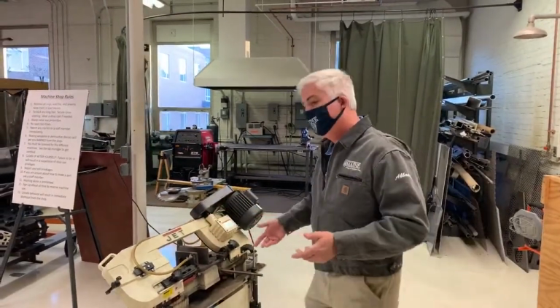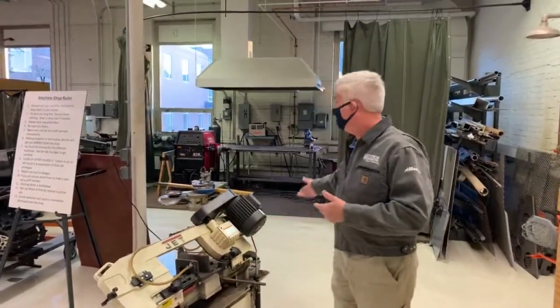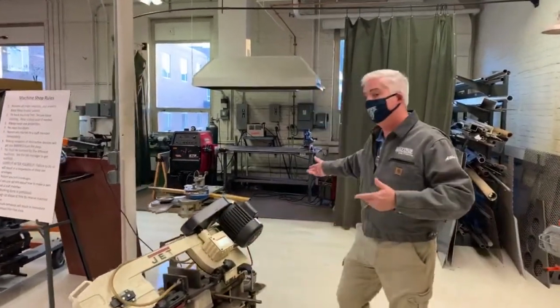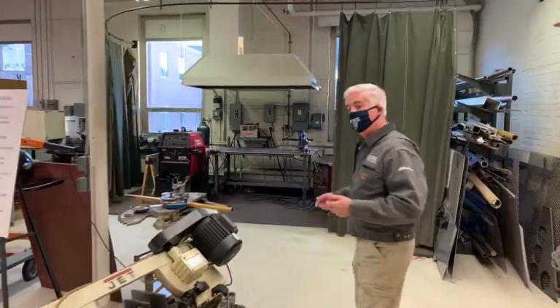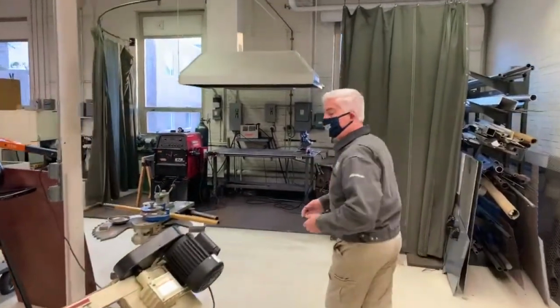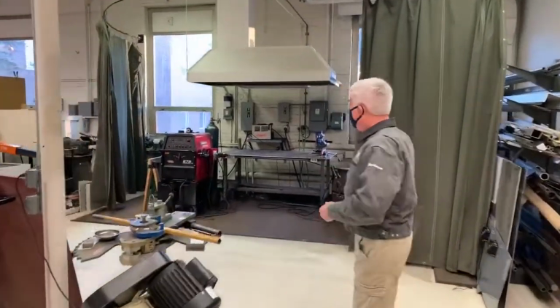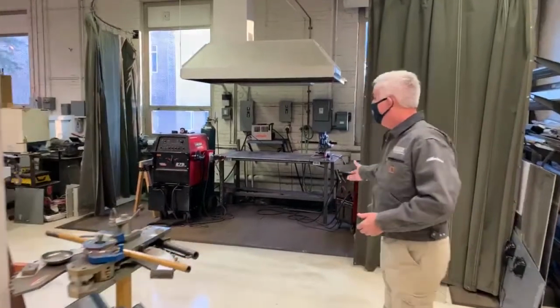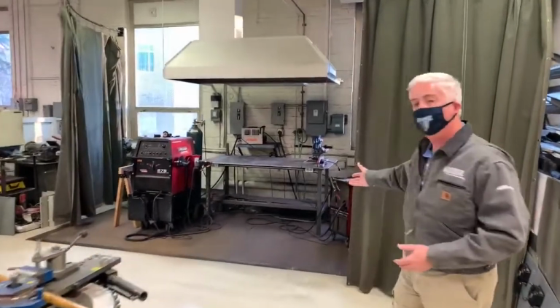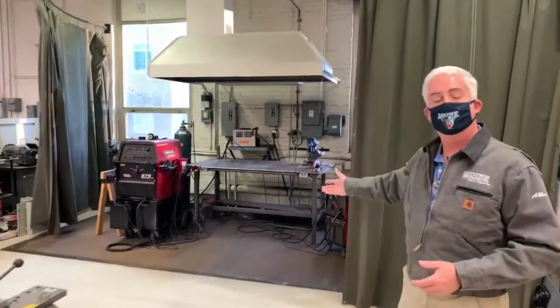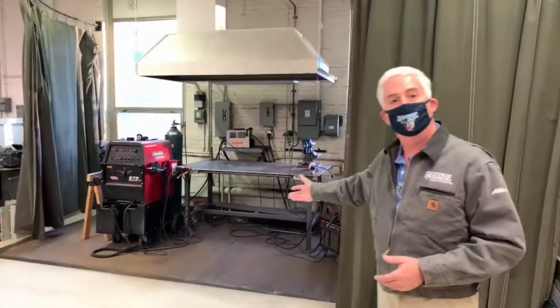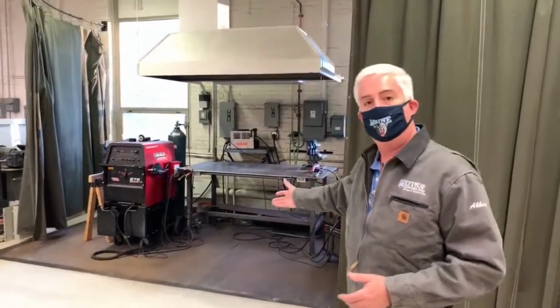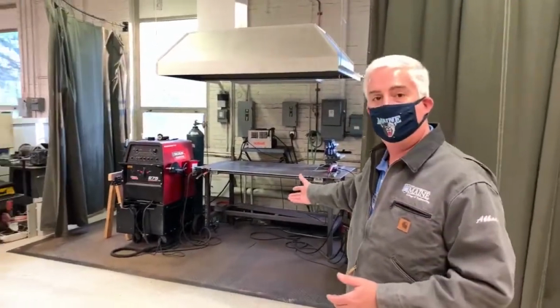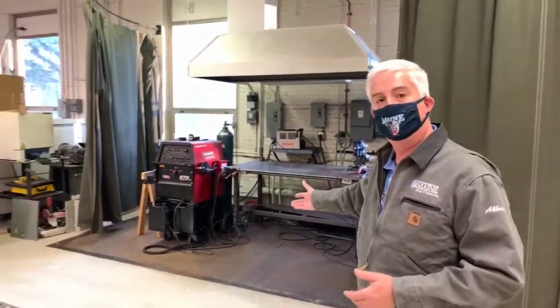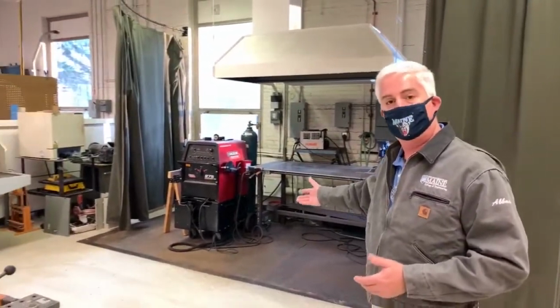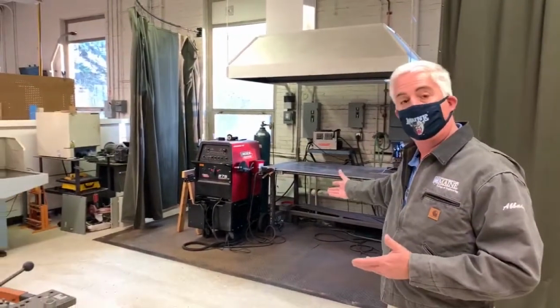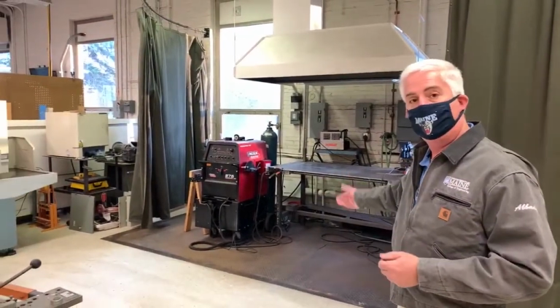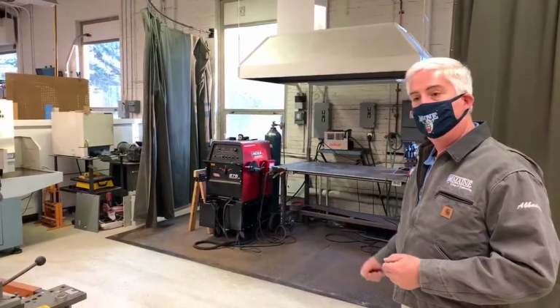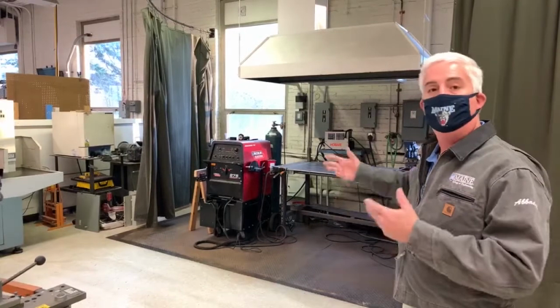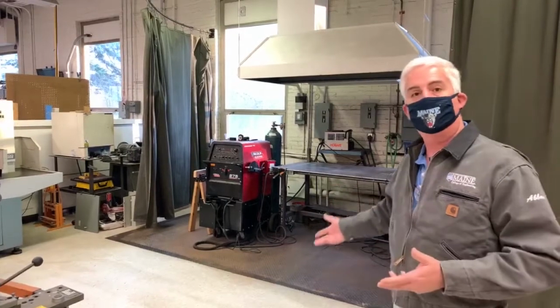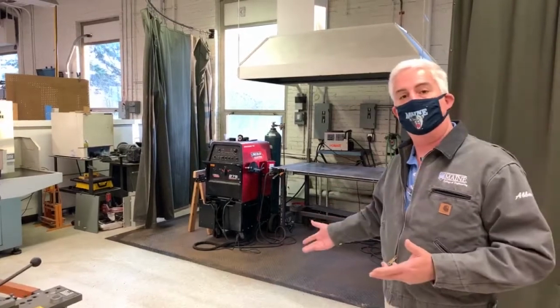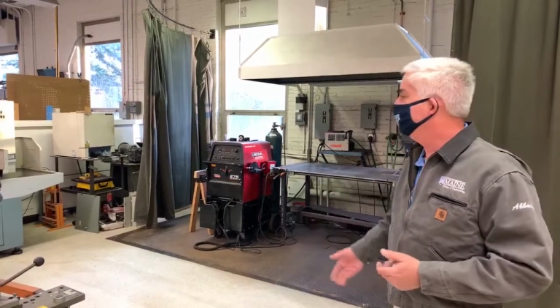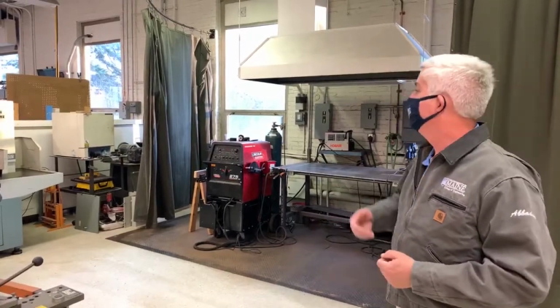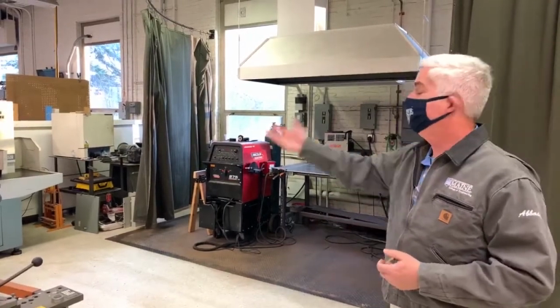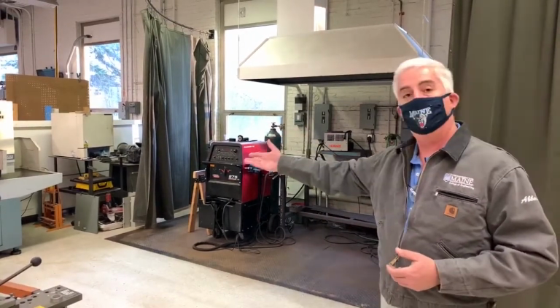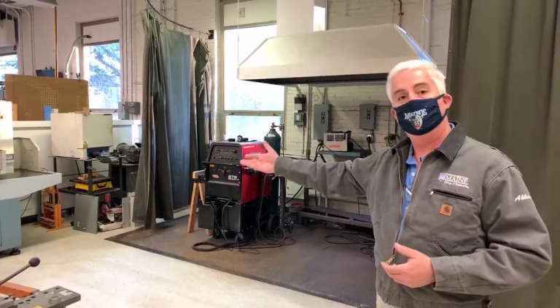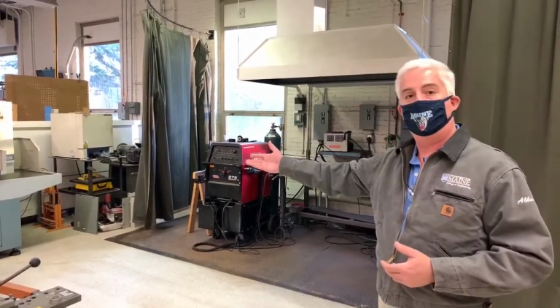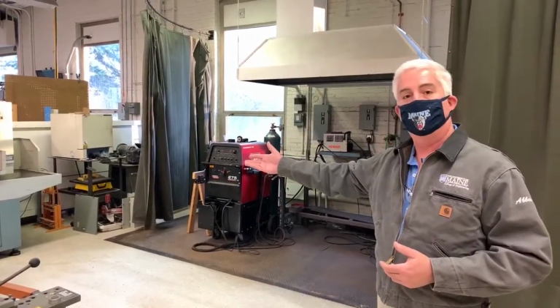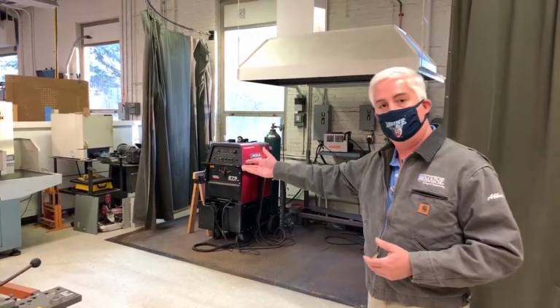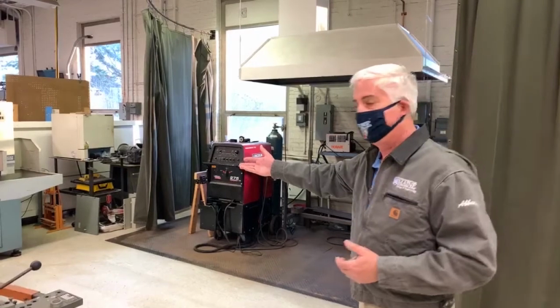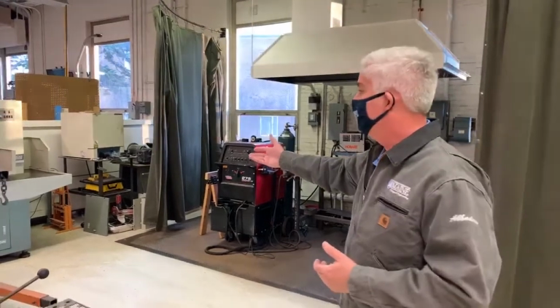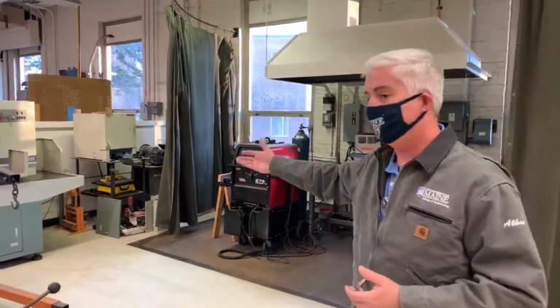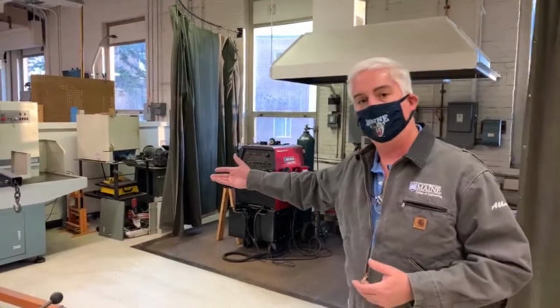So in this corner over here, we have both MIG and TIG welding available to the students after appropriate training. We can do both steel and aluminum. We've got a very nice four axis milling machine over here. This is our Tormach.